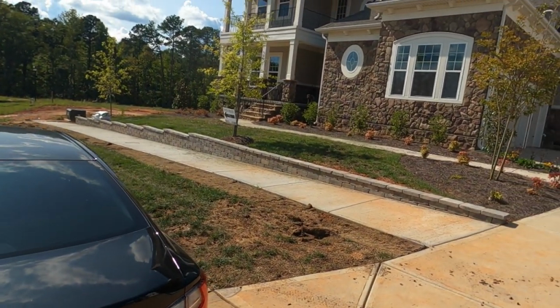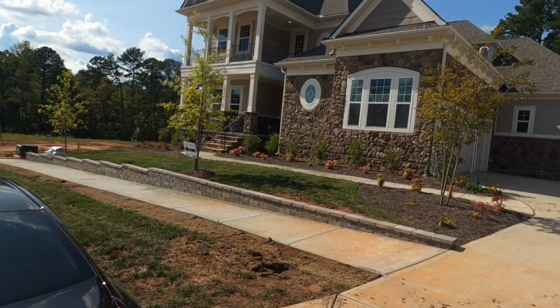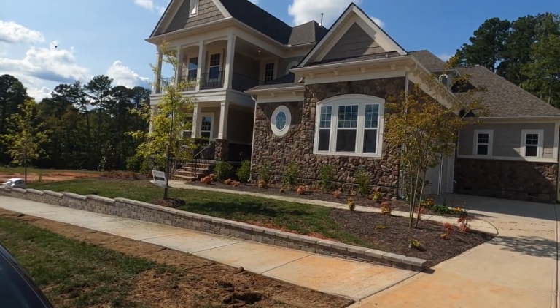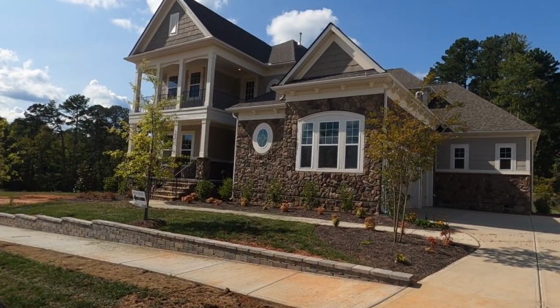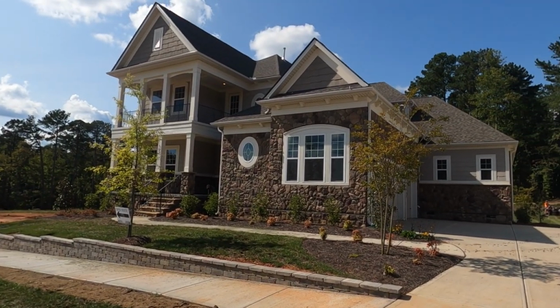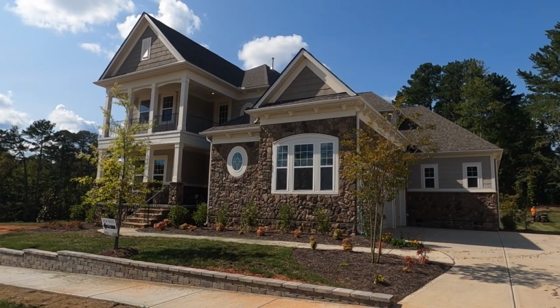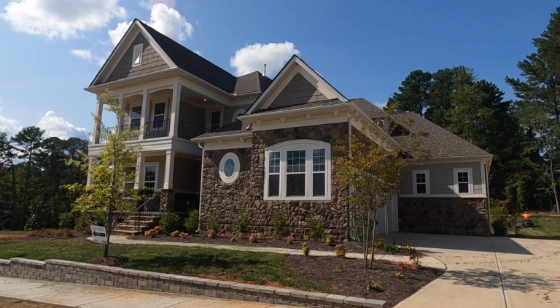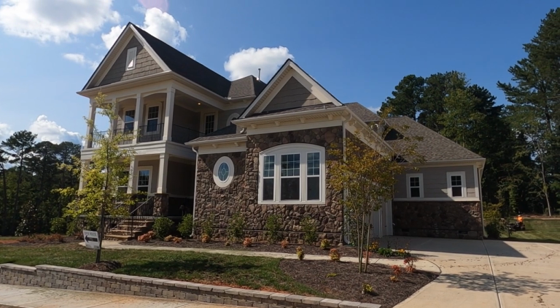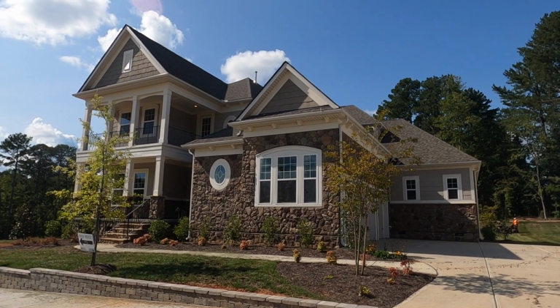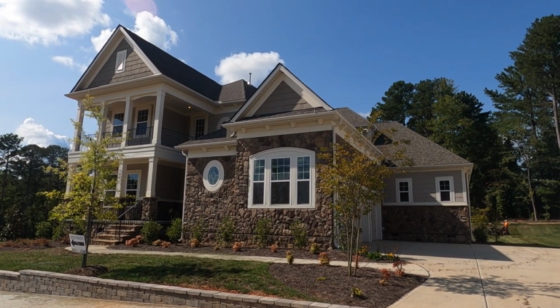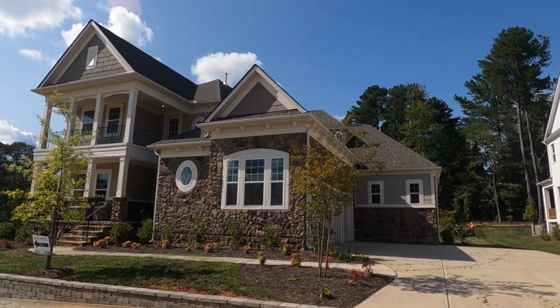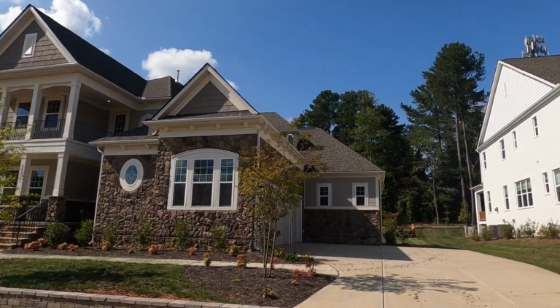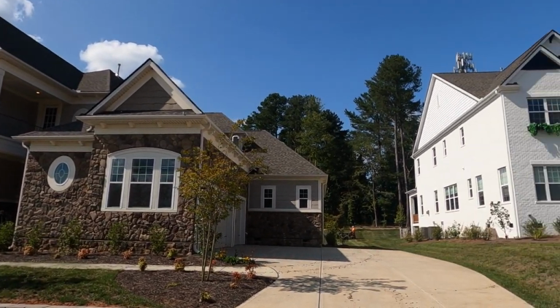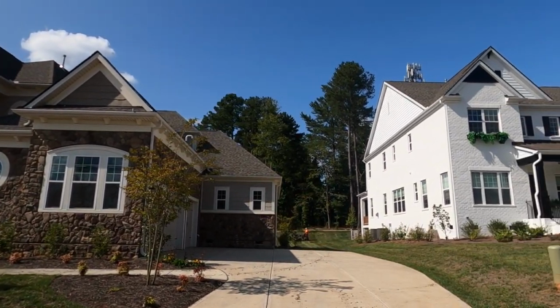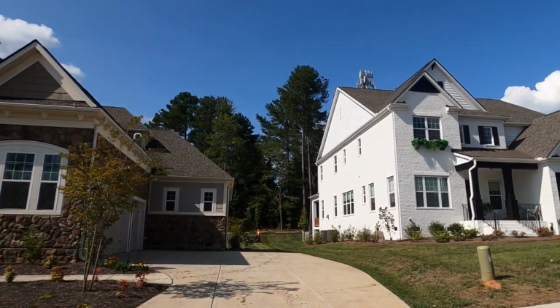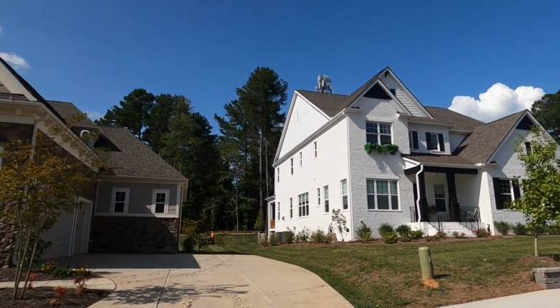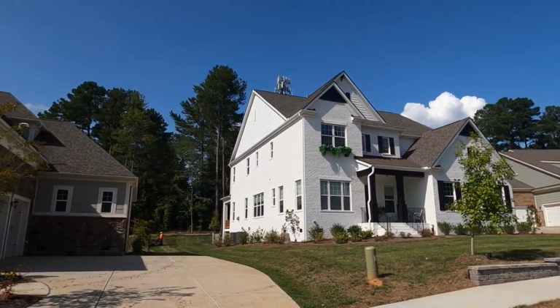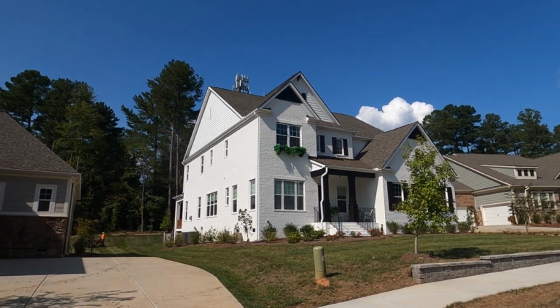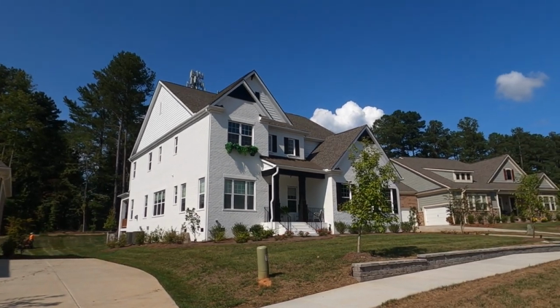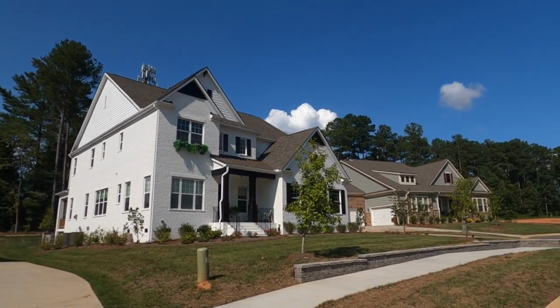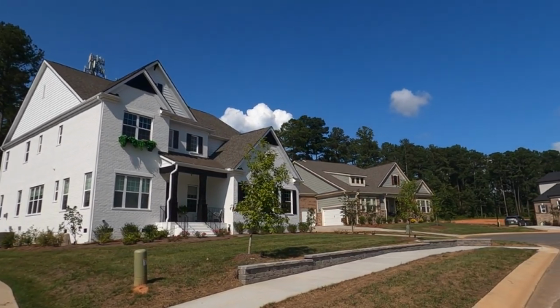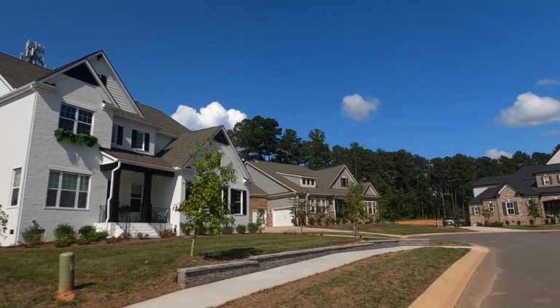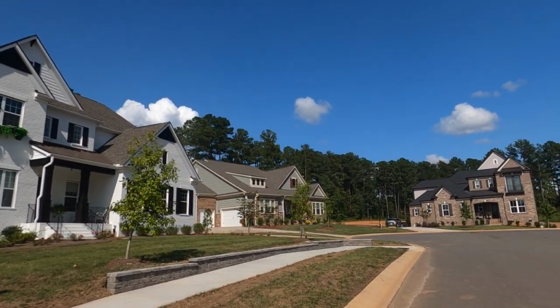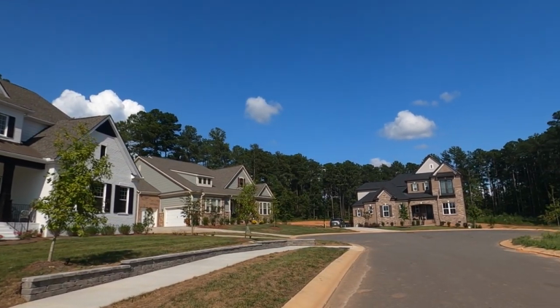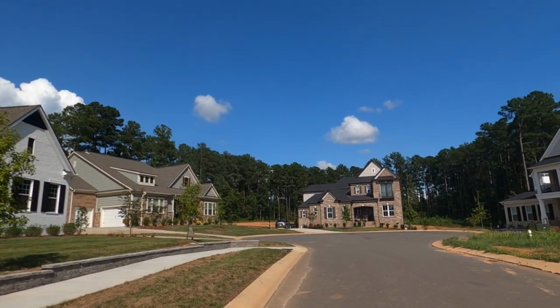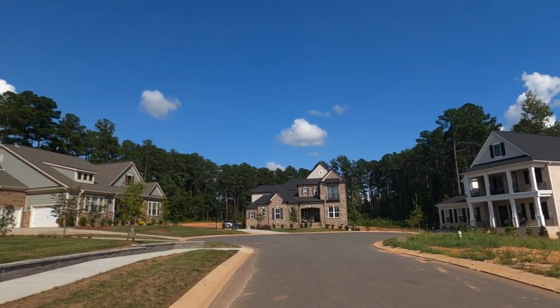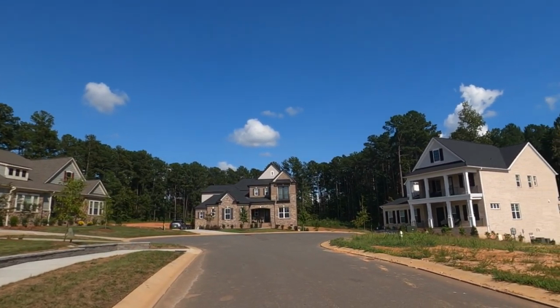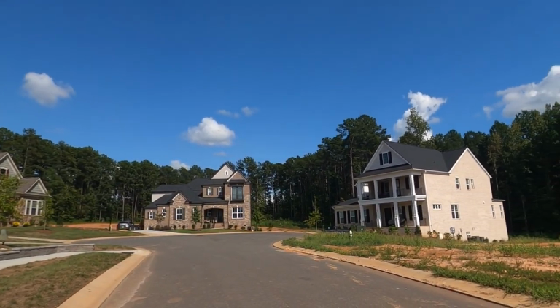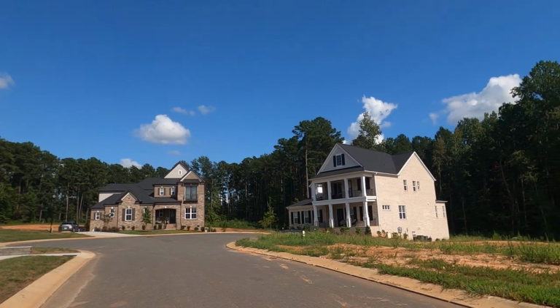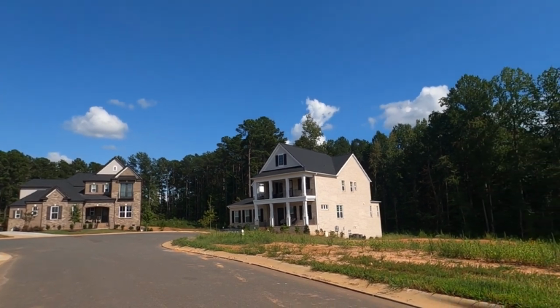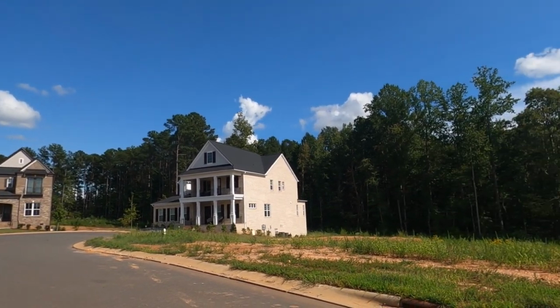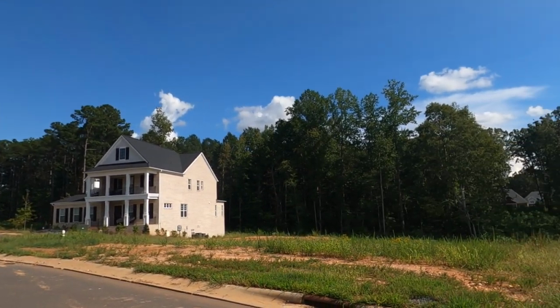Look at that porch up, porch down, three-car garage sitting on 0.42 acres right next to some of the most amazing, great-looking homes. Jones Homes USA — they're the one to beat right now, honestly.